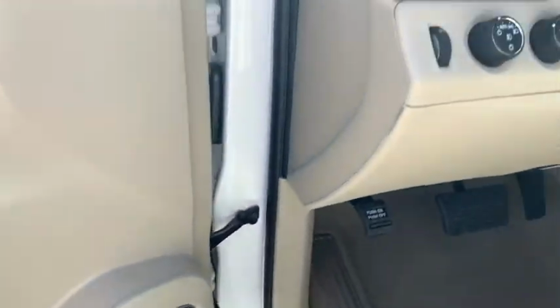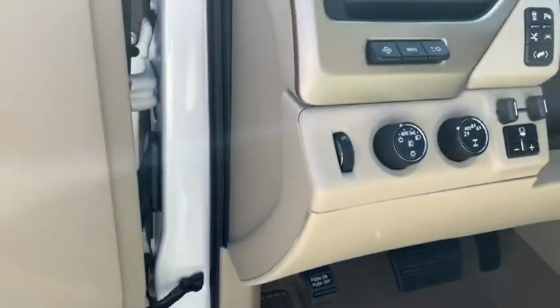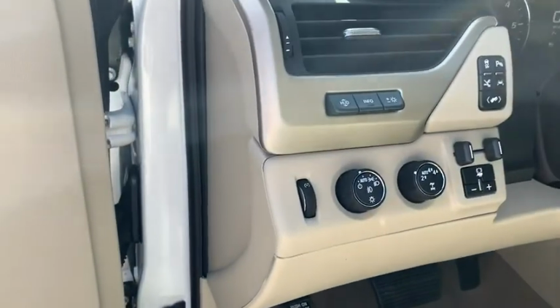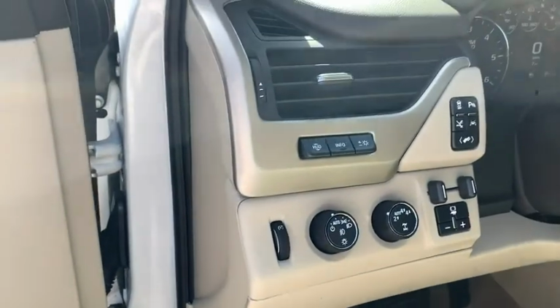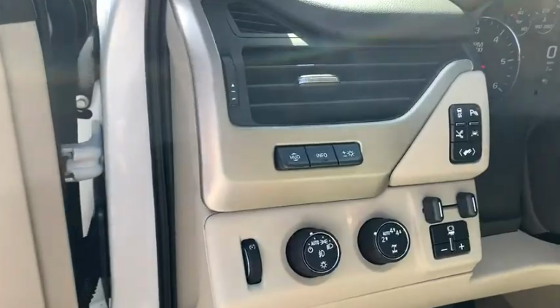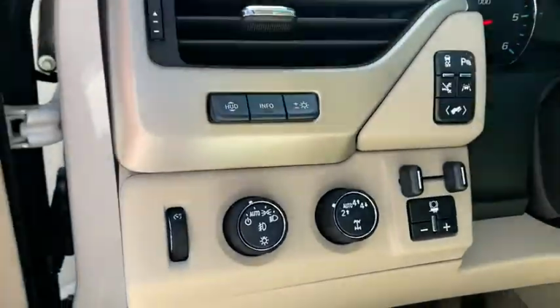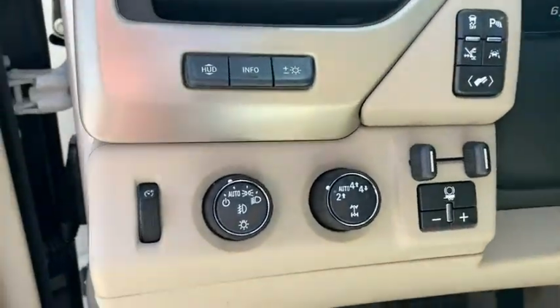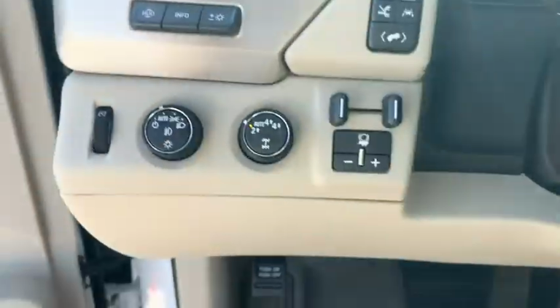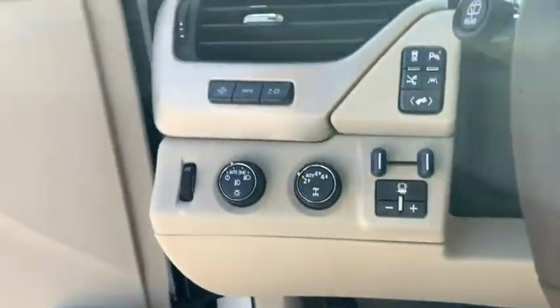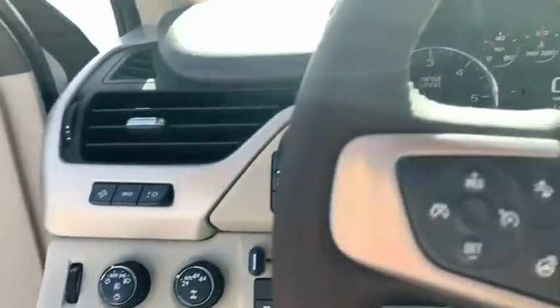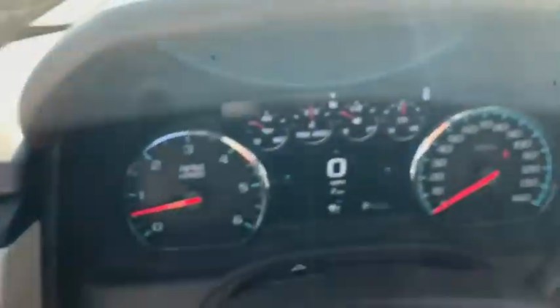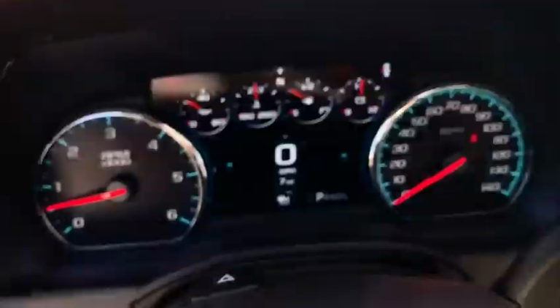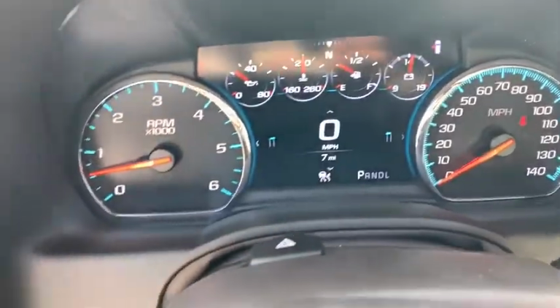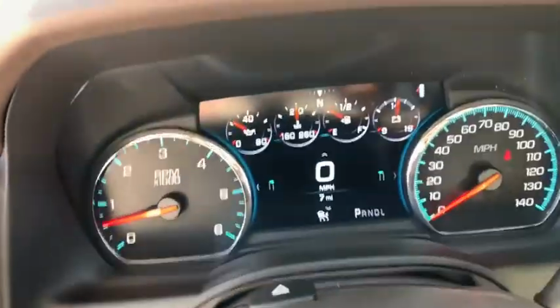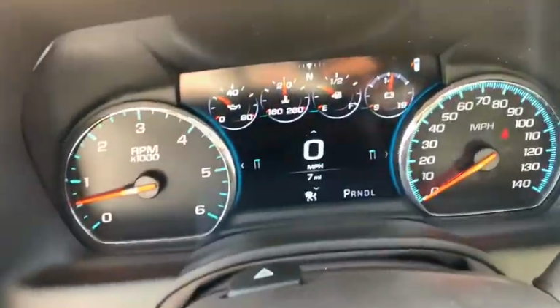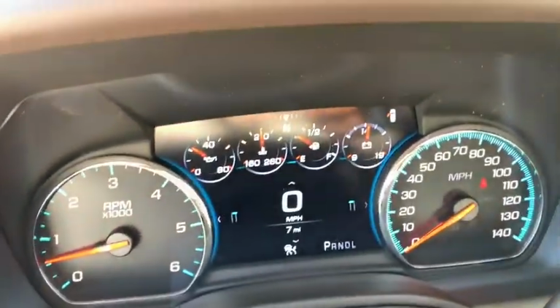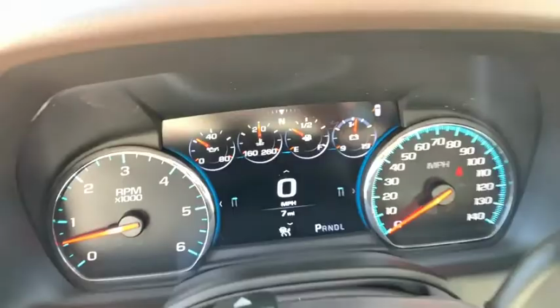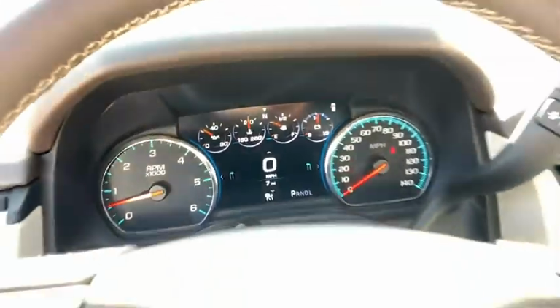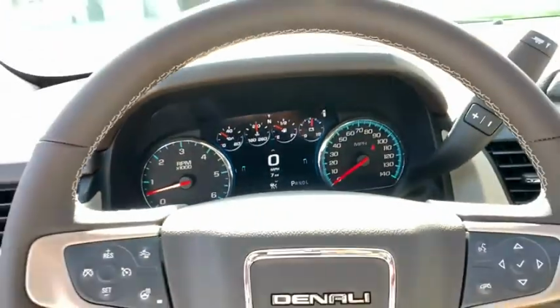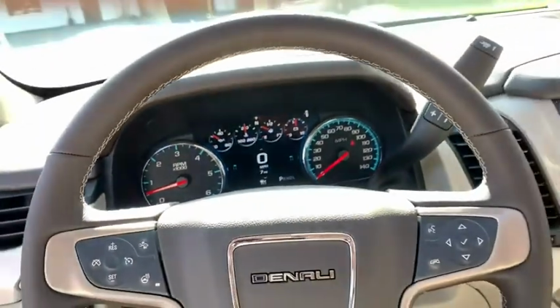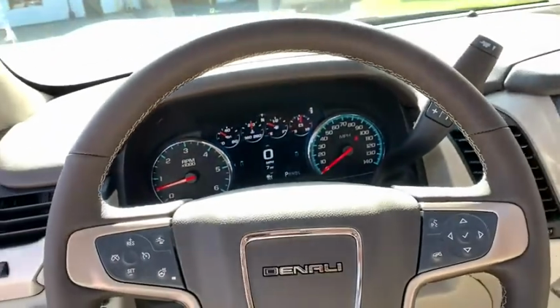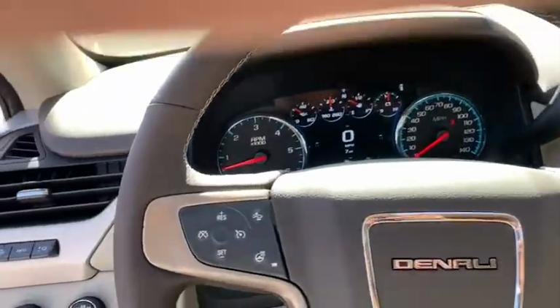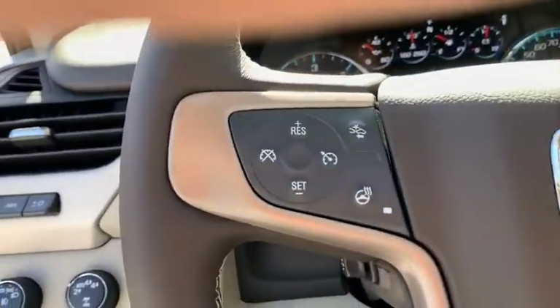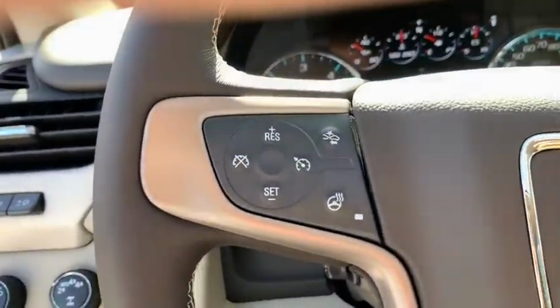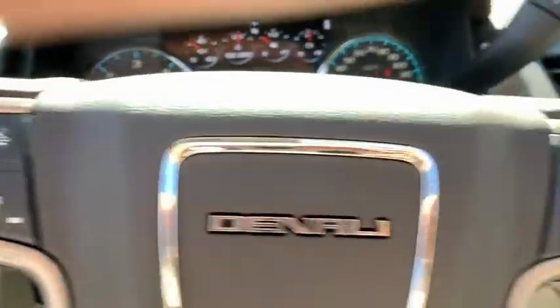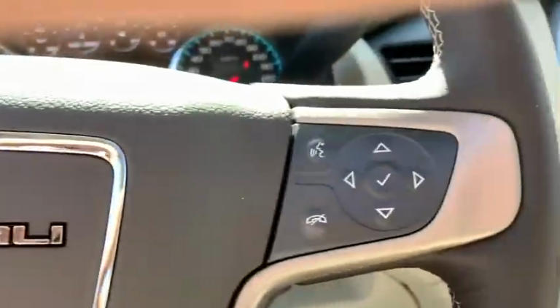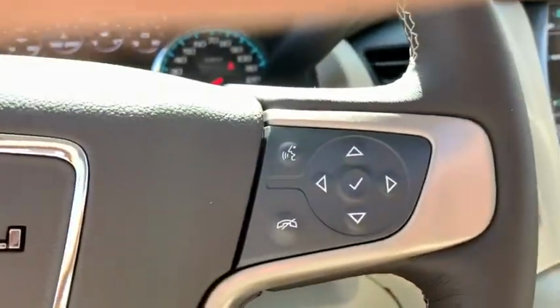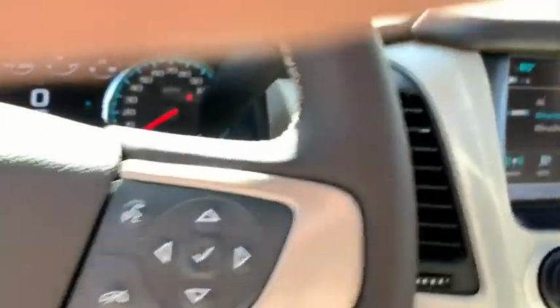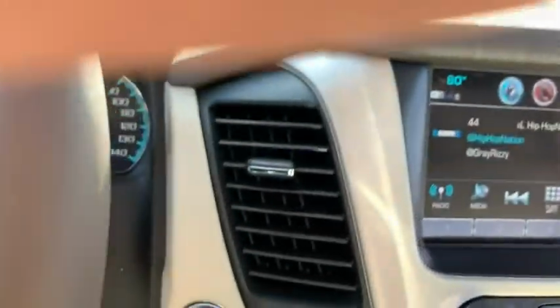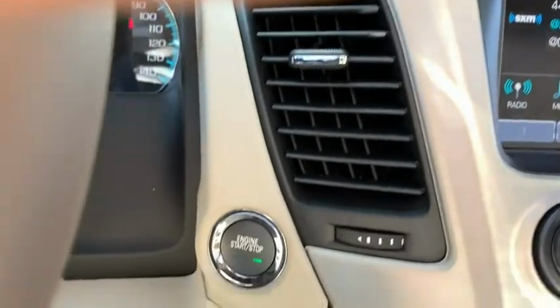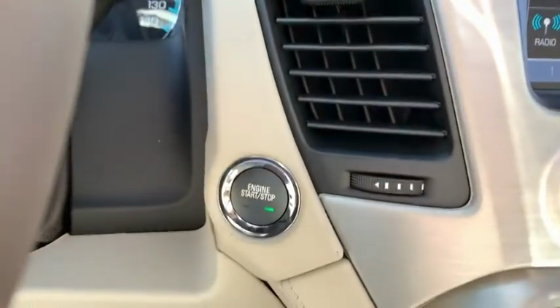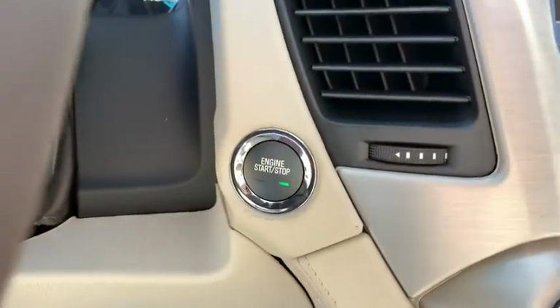Traction control, power passenger seat, navigation system, power liftgate, dual airbags, power steering, four-wheel disc brakes, floor mats, auto-dimming rearview mirror, universal garage door opener, CD player.